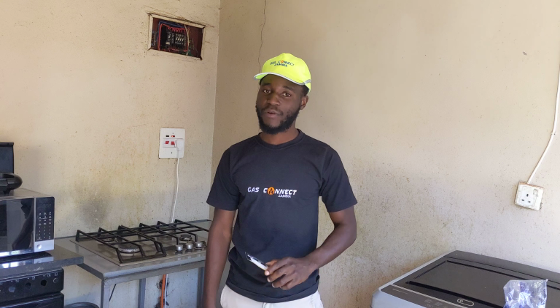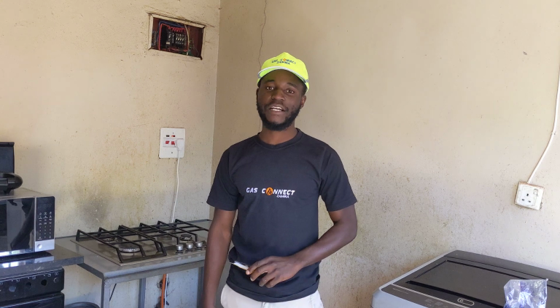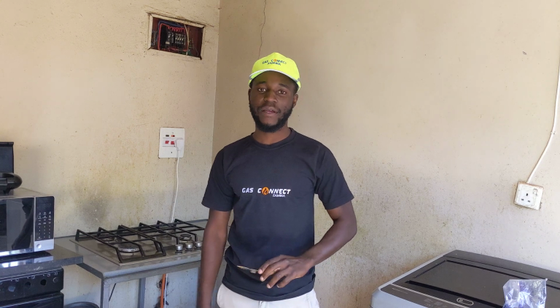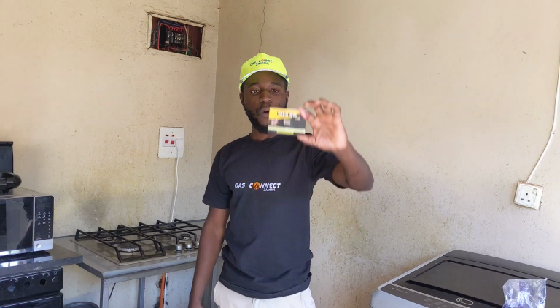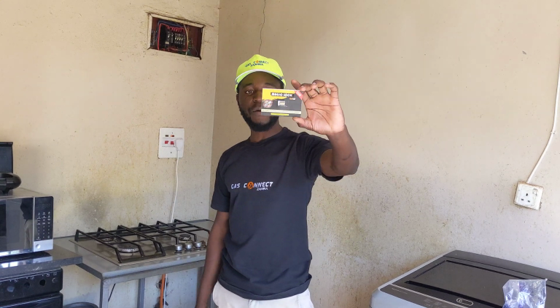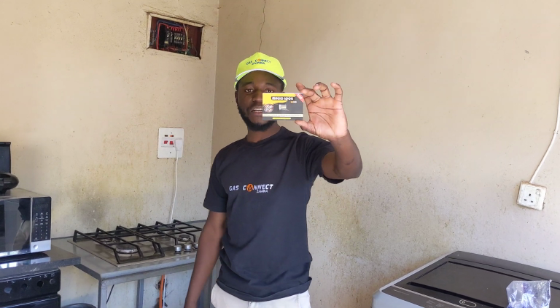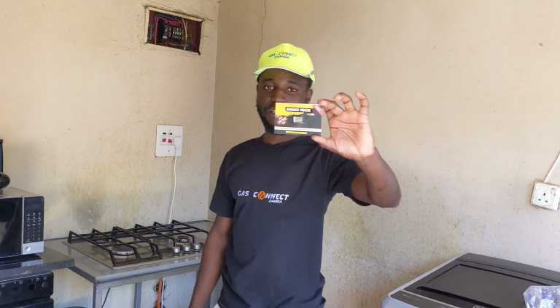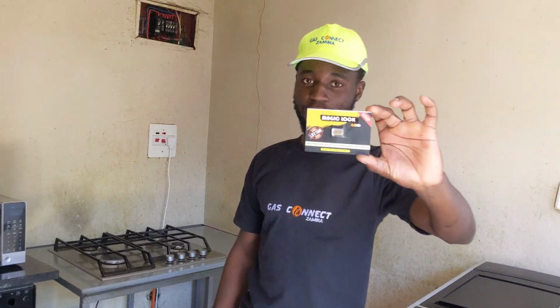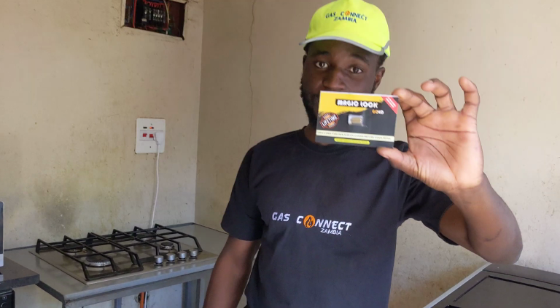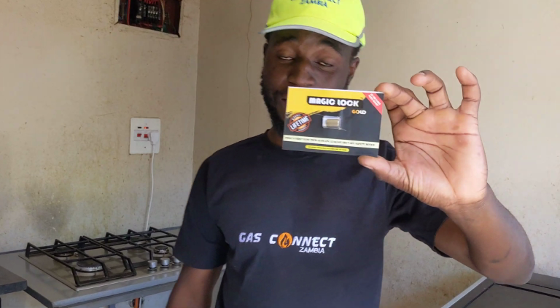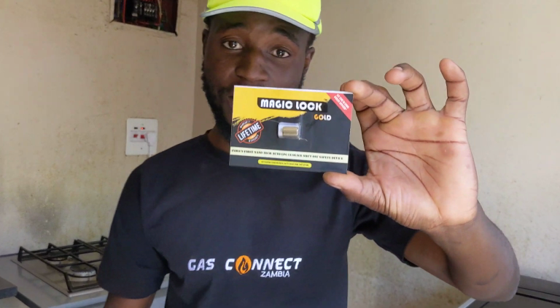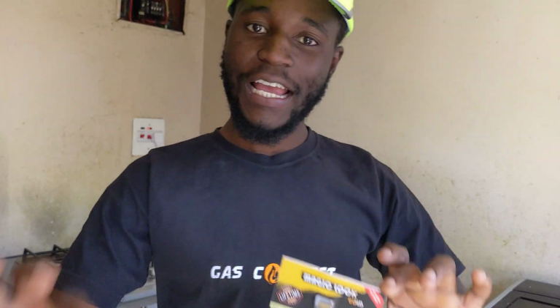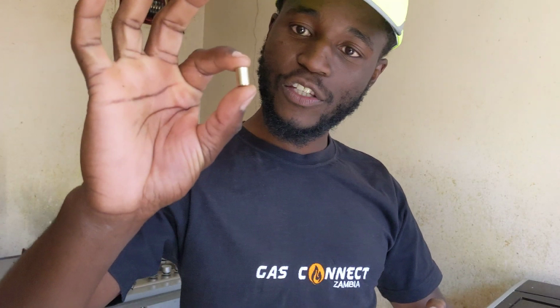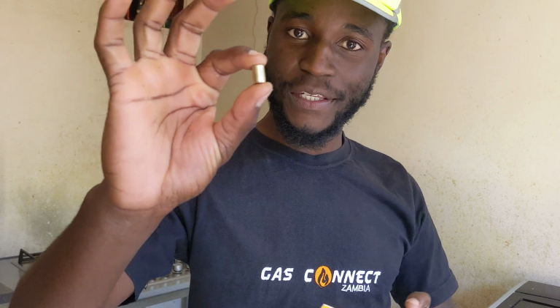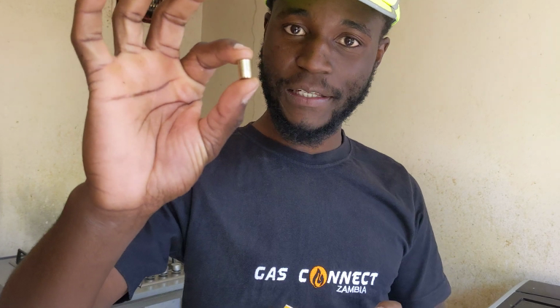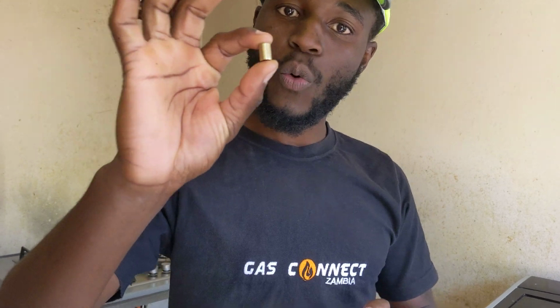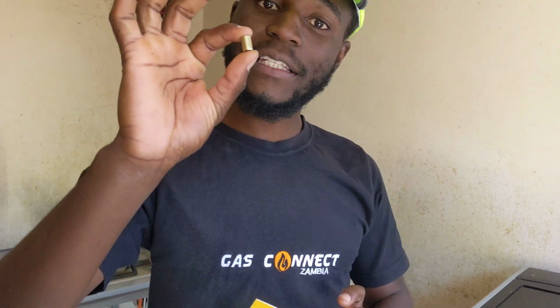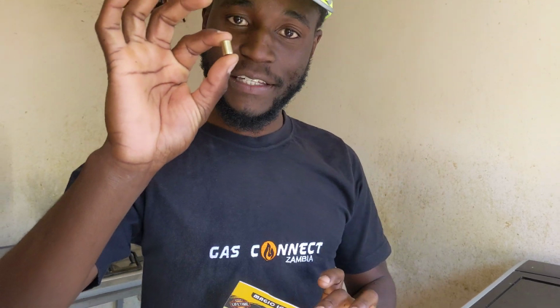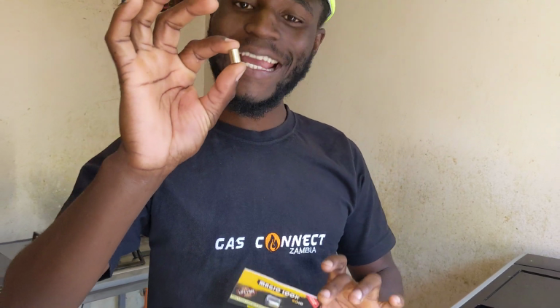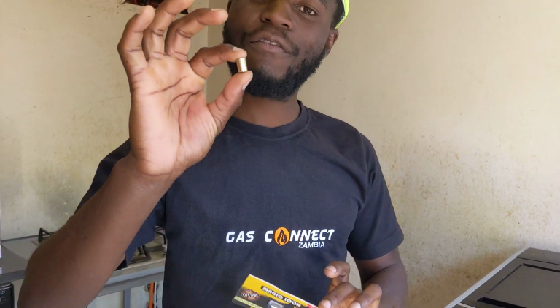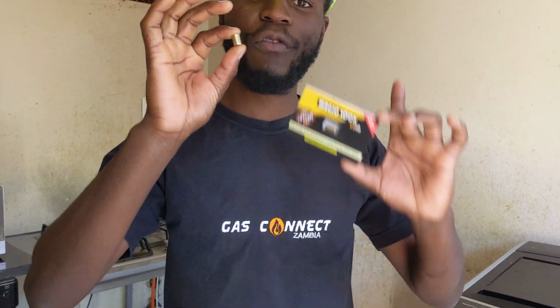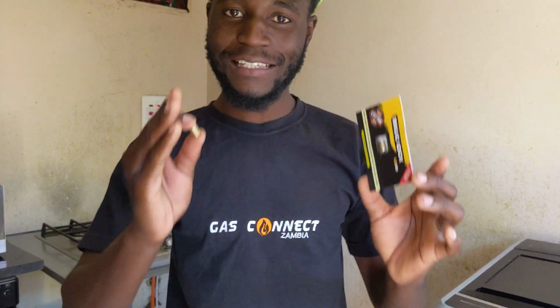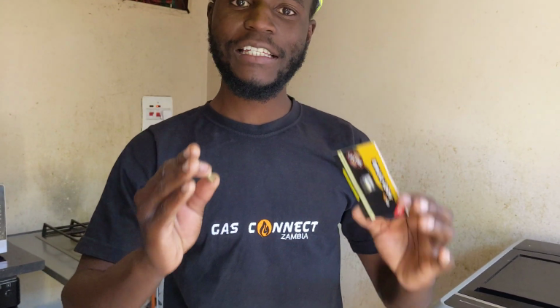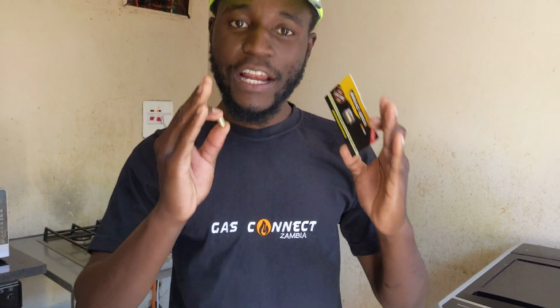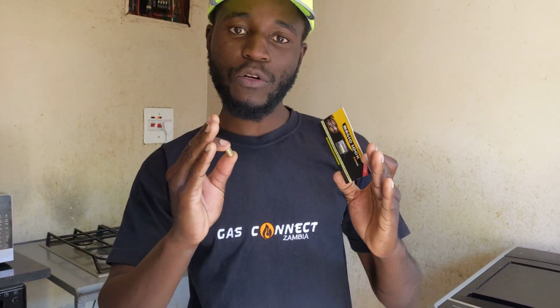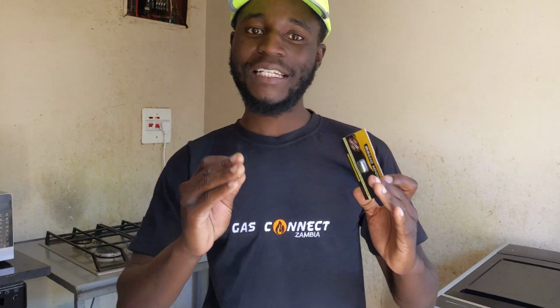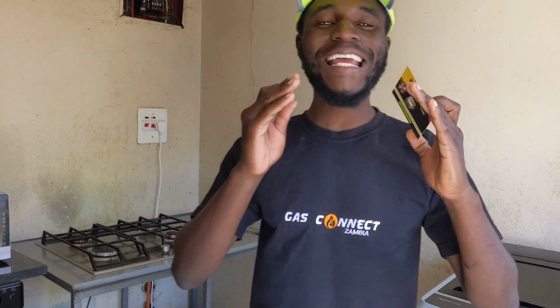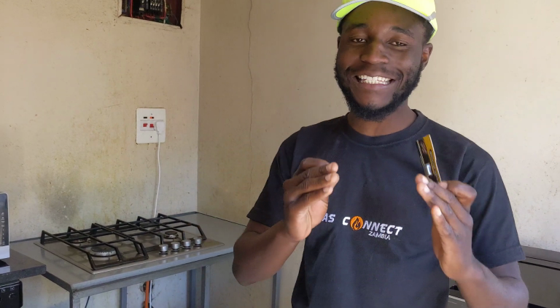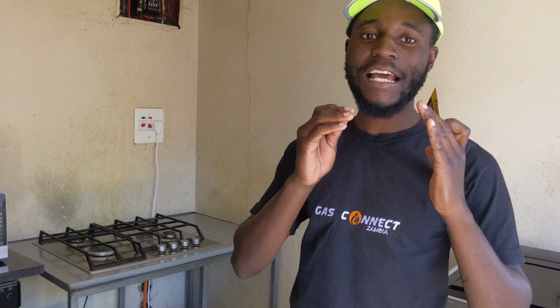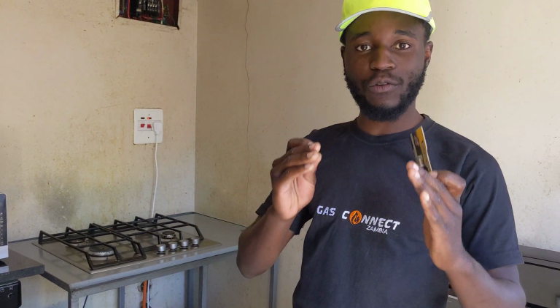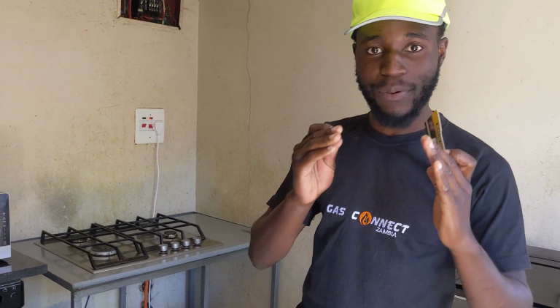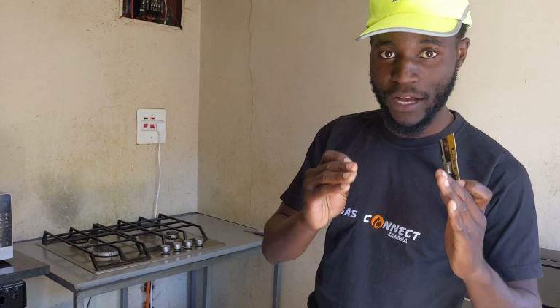From Gas Connect Zambia, we have the Magic Lock safety device. This device is as small as this. What this device does is, in an event of a gas leakage or incomplete combustion, it instantly cuts off the supply of gas.